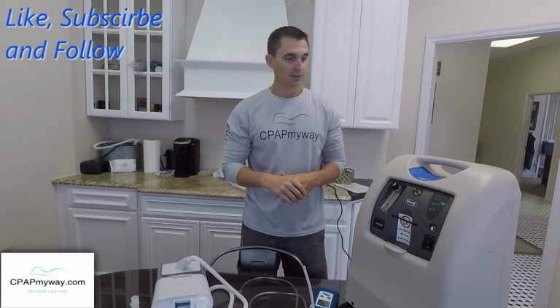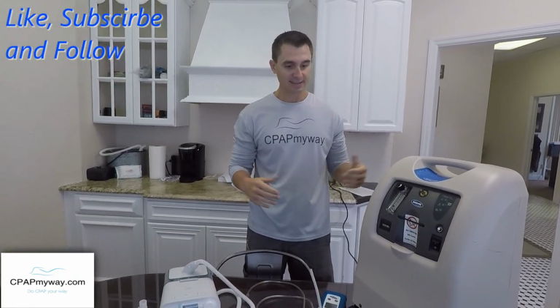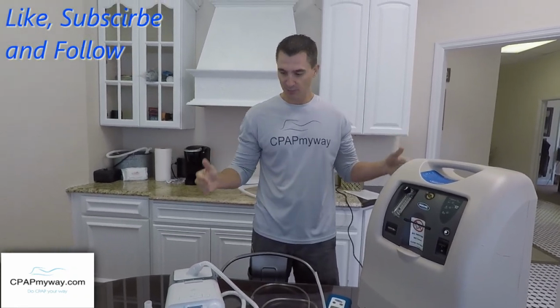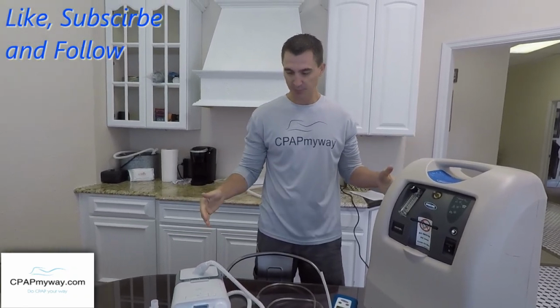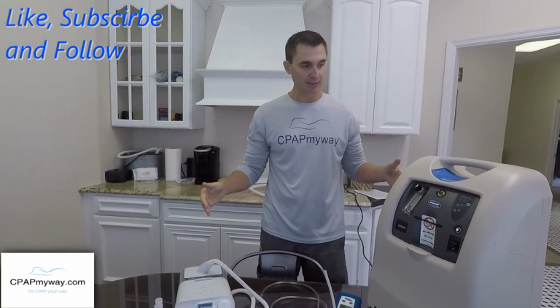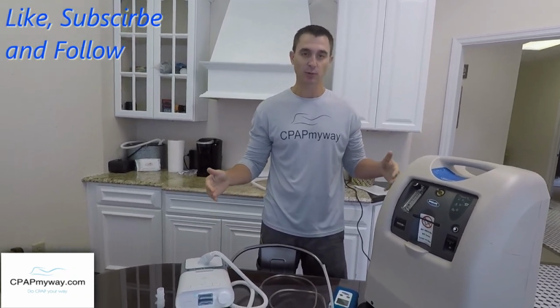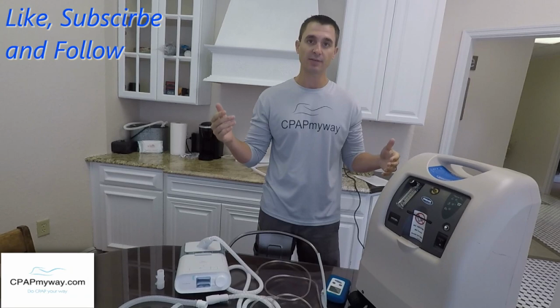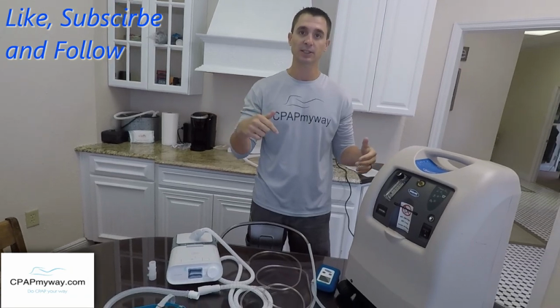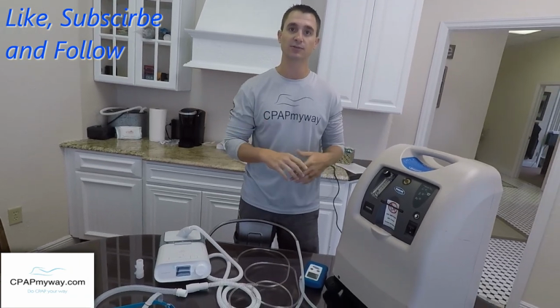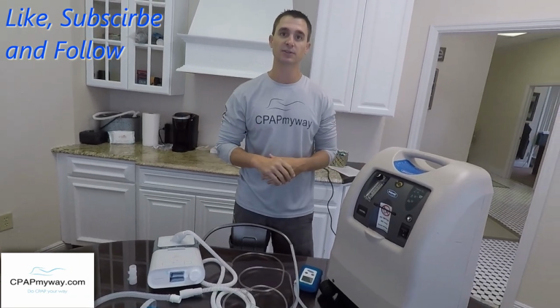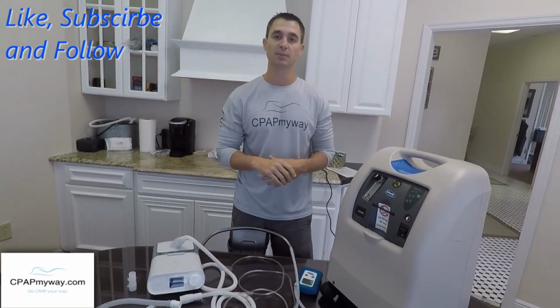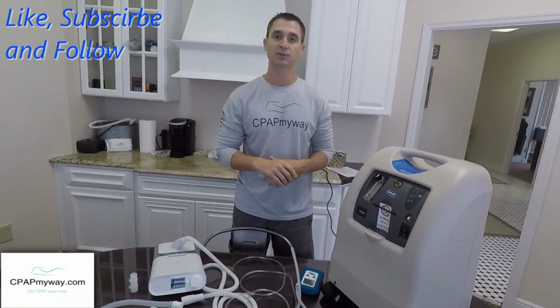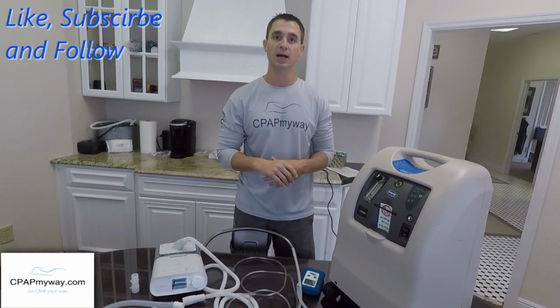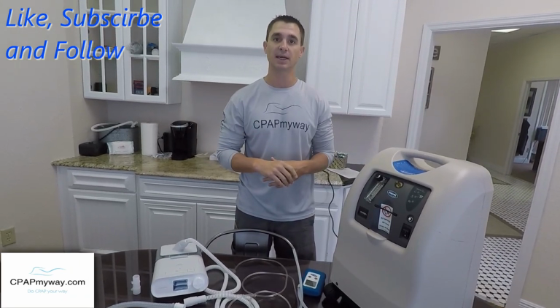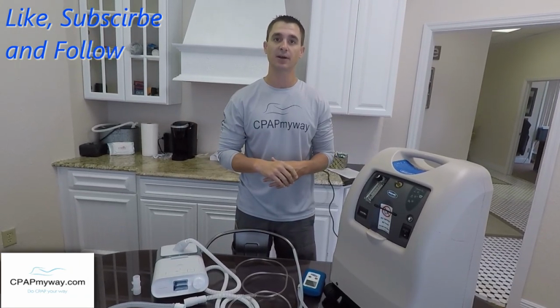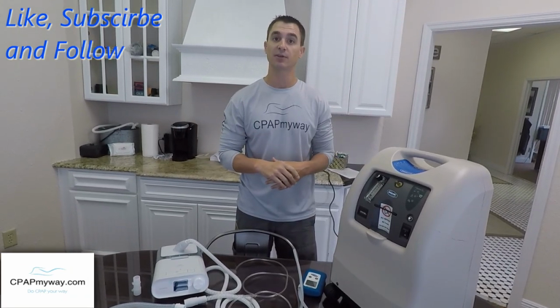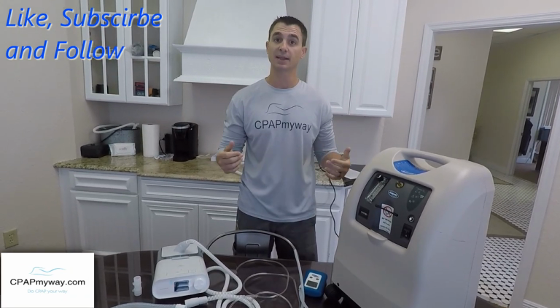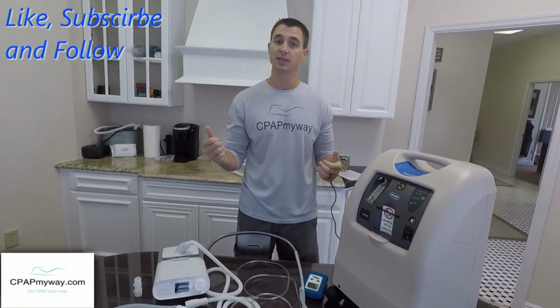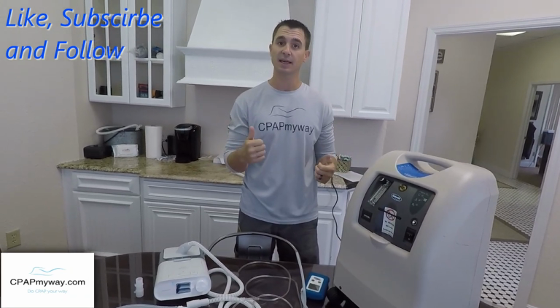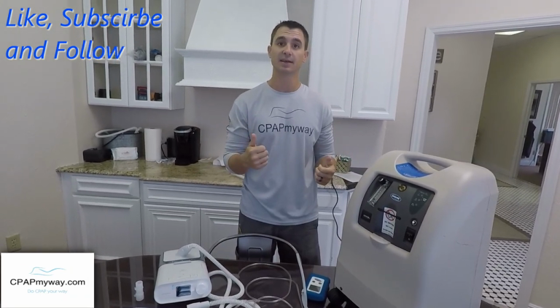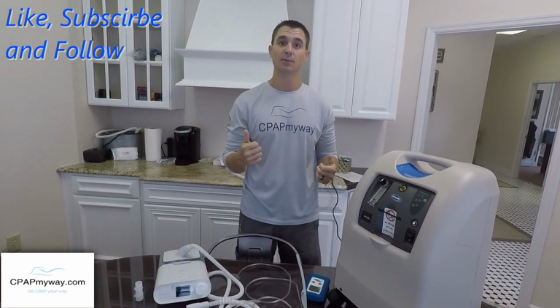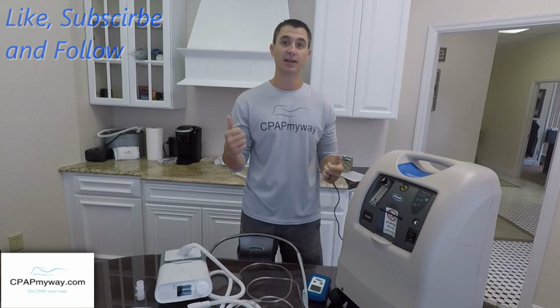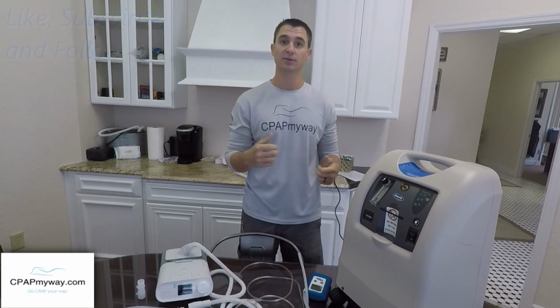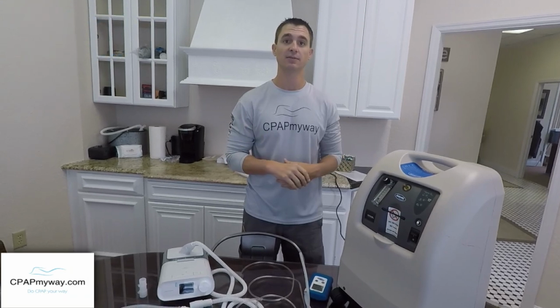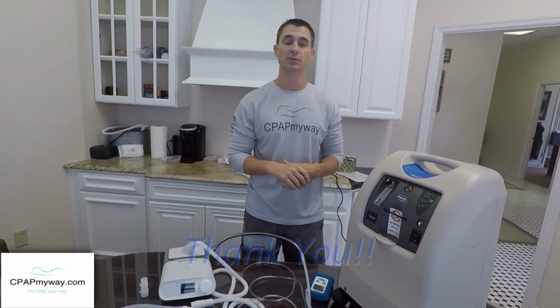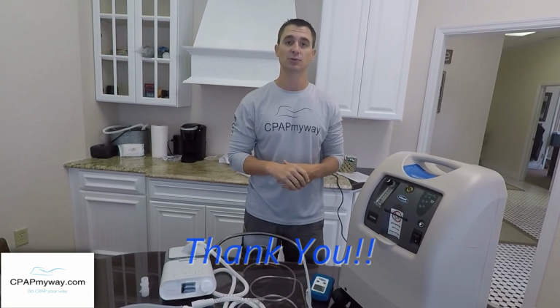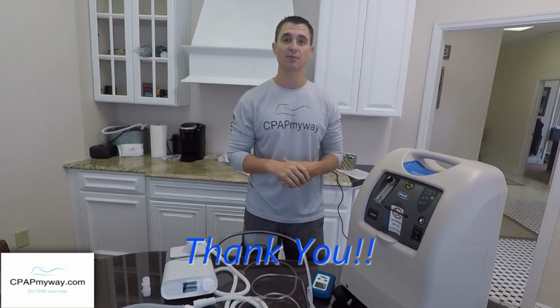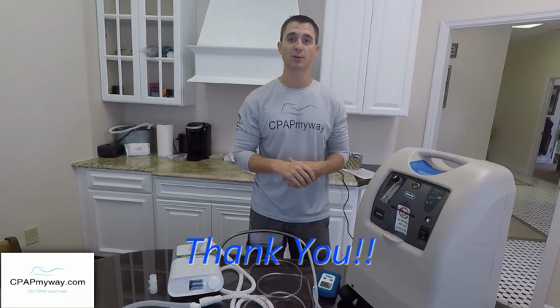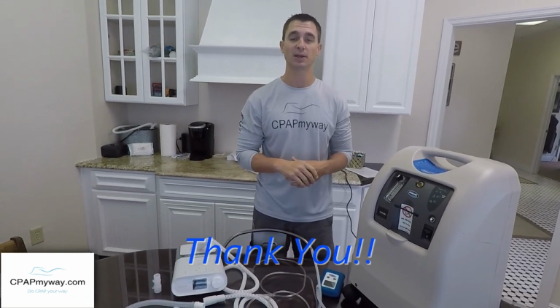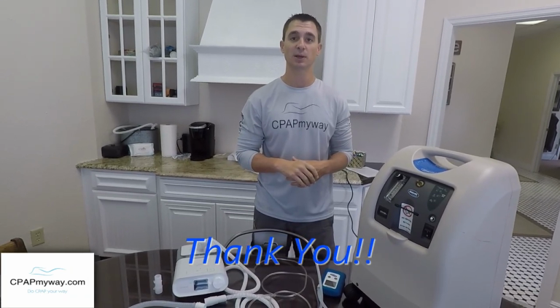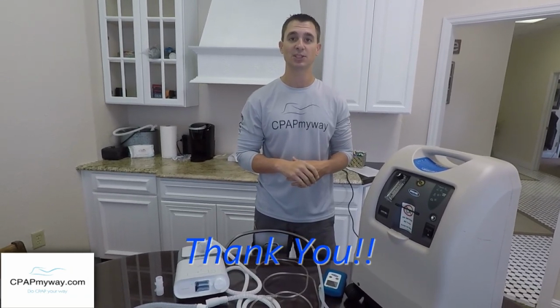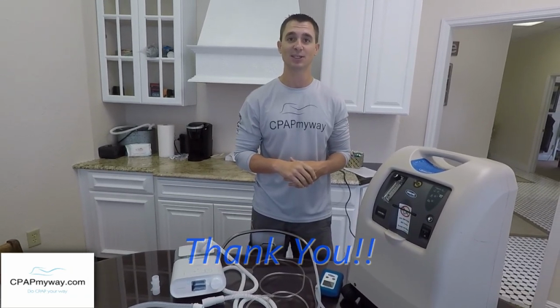So that's it — really simple deal. If you have any questions or feel like I missed something, throw a comment down below. If you like the information, we'd love for you to like it, subscribe, and follow as well. We appreciate you watching.